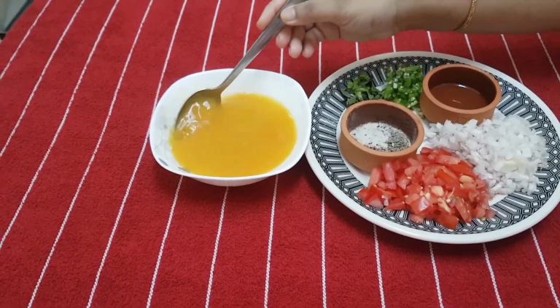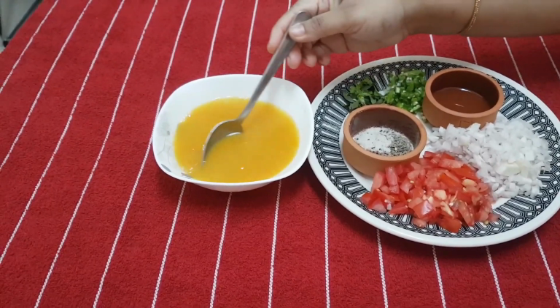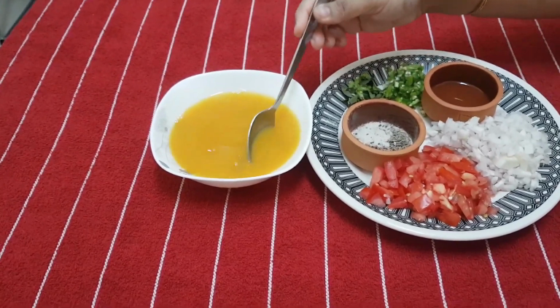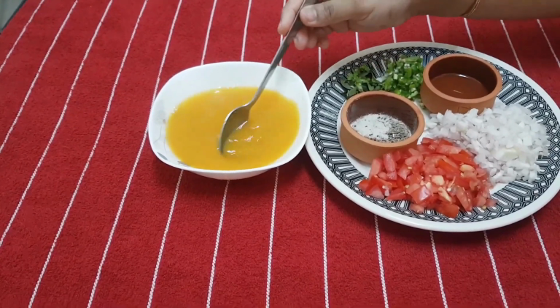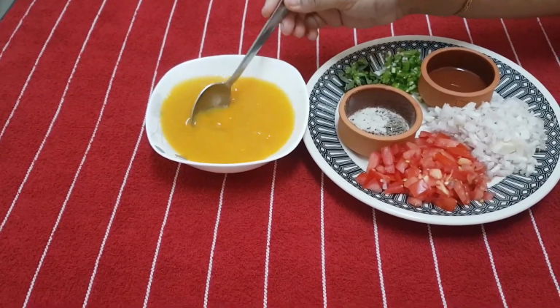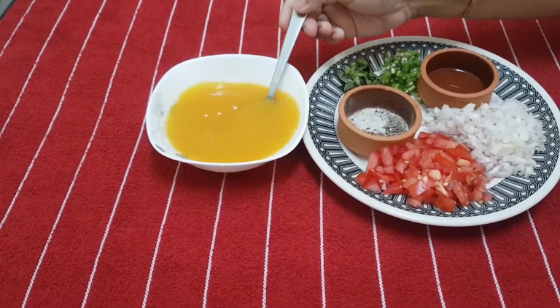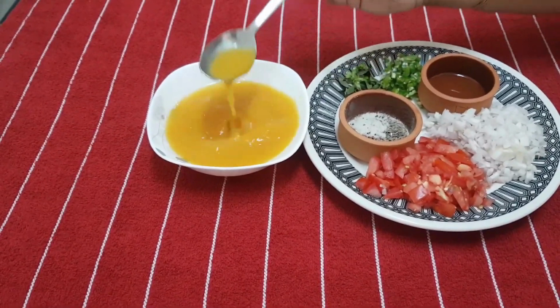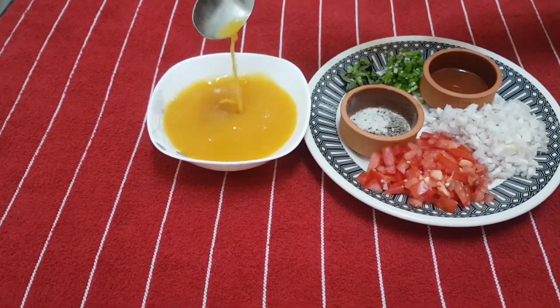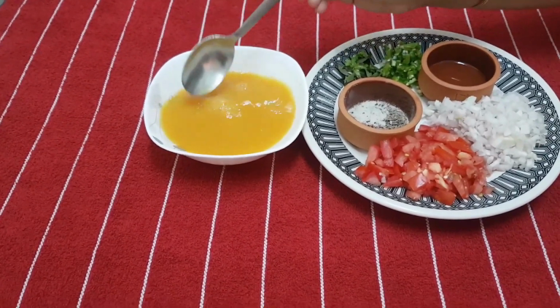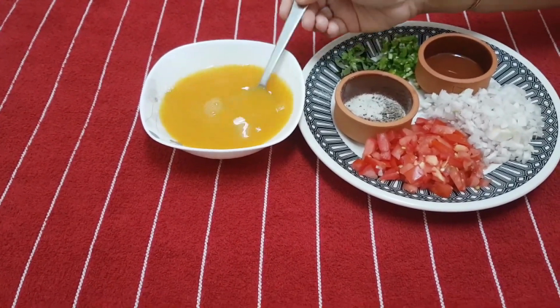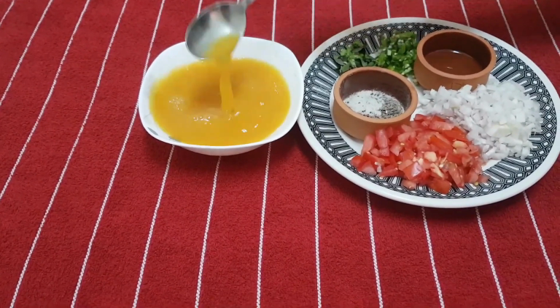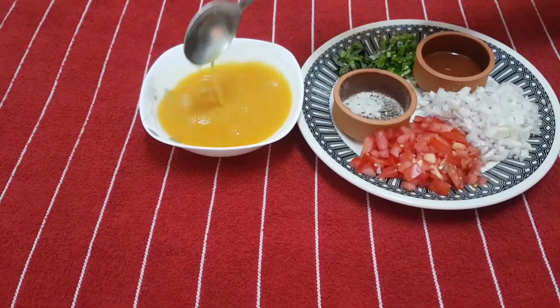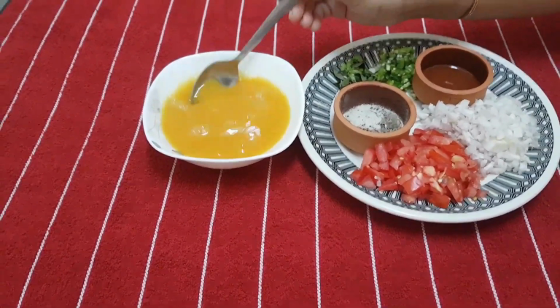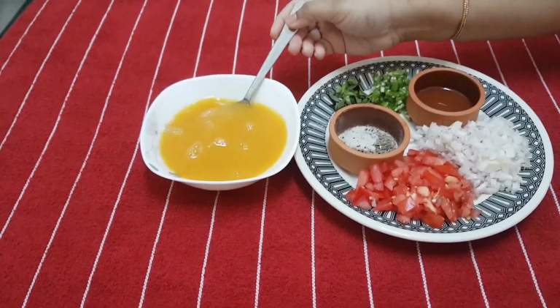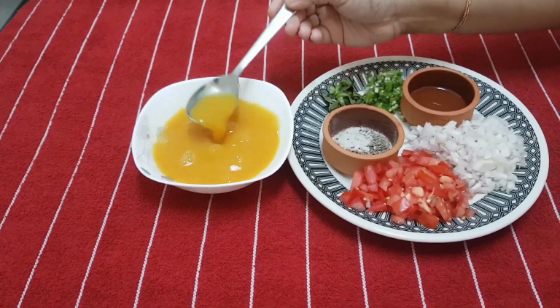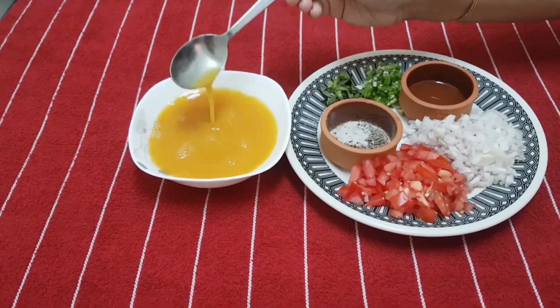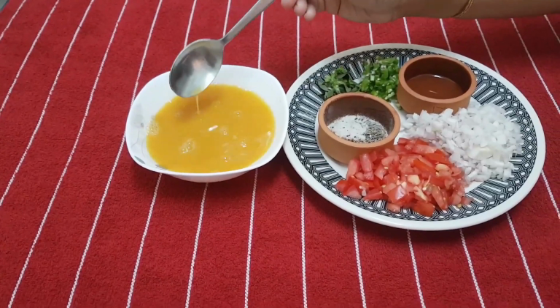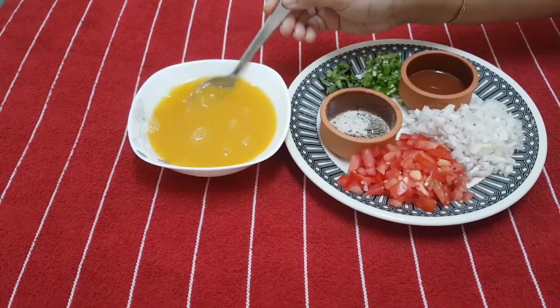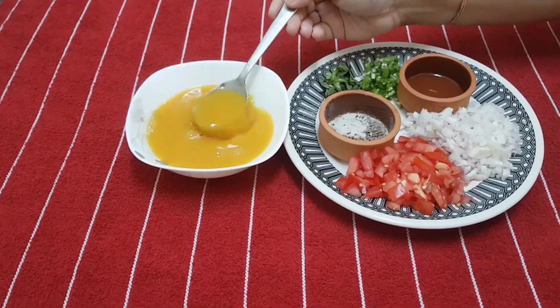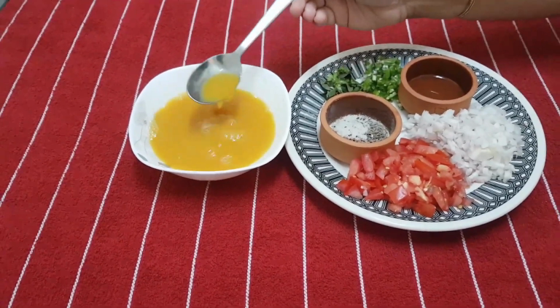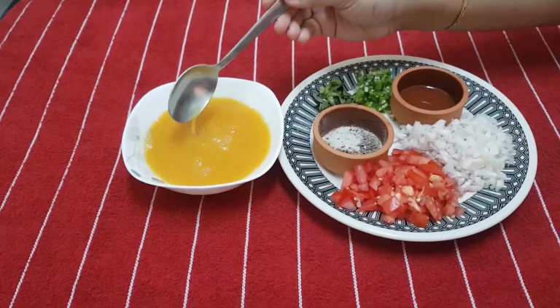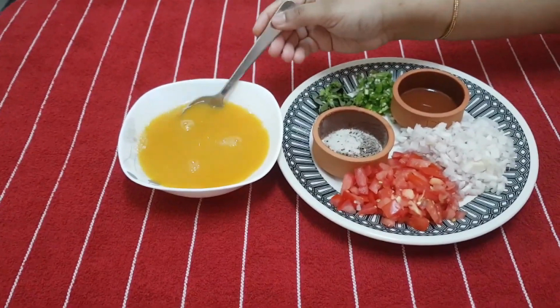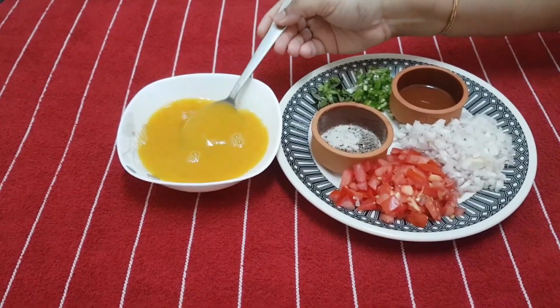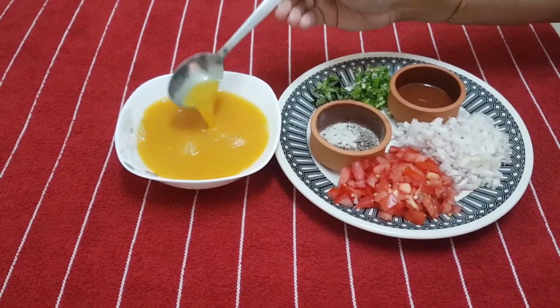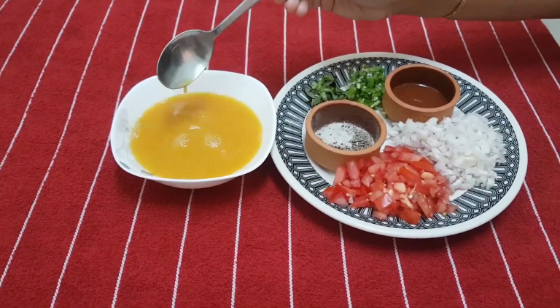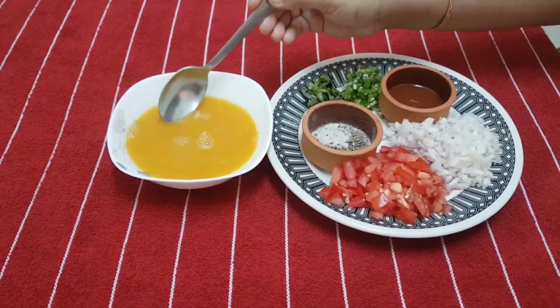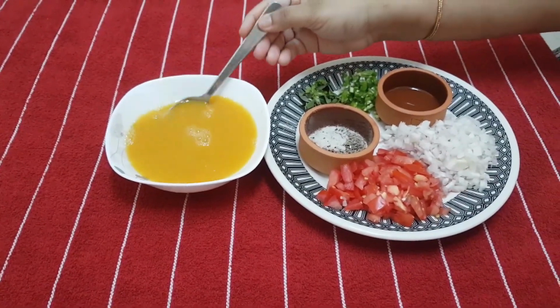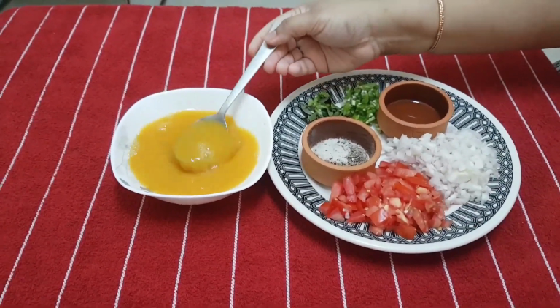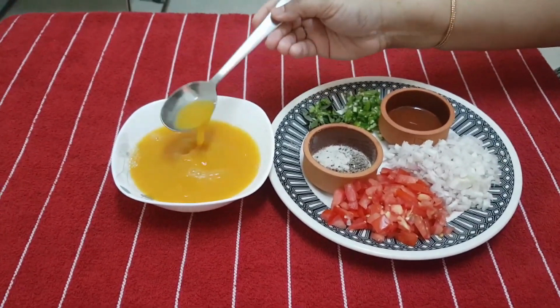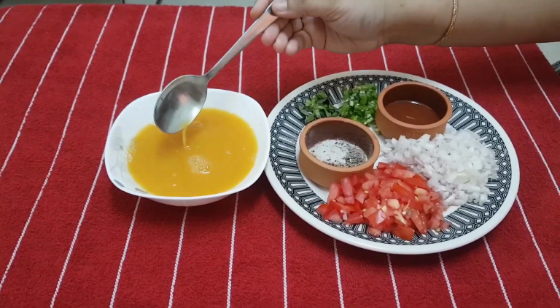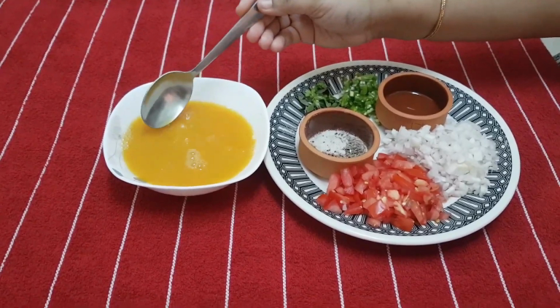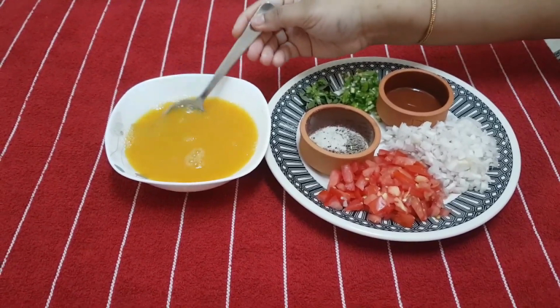Beat it nicely — it should be a watery consistency like this. If you do not maintain this consistency for the besan powder, it will affect the thickness and taste of your dish.